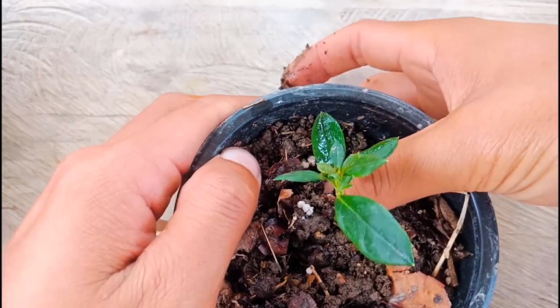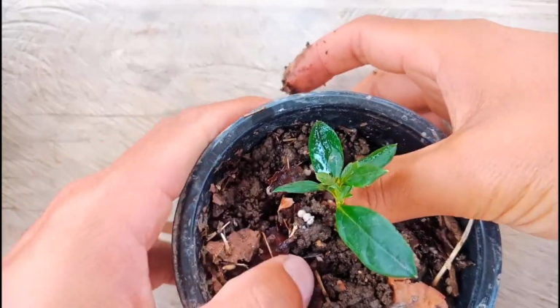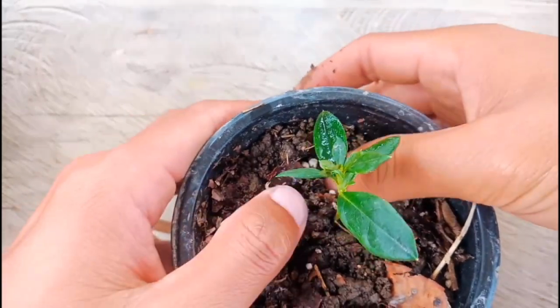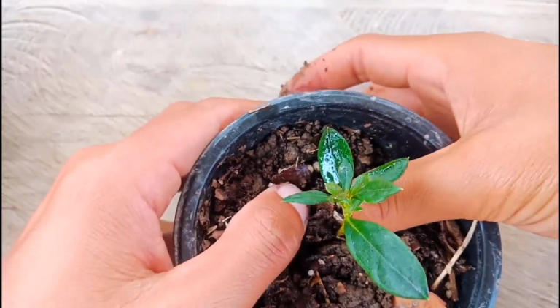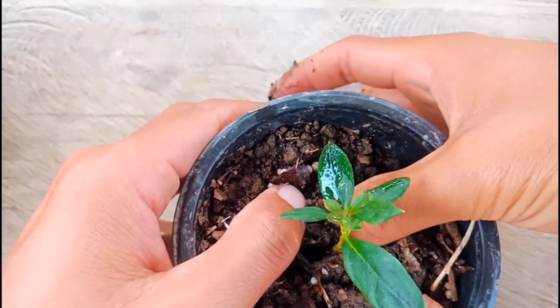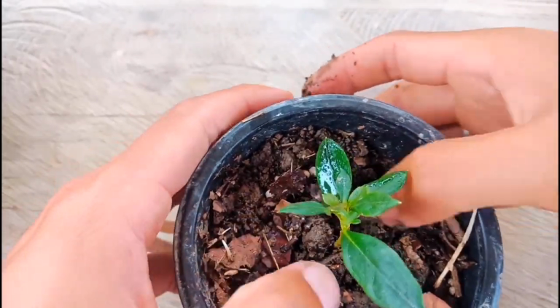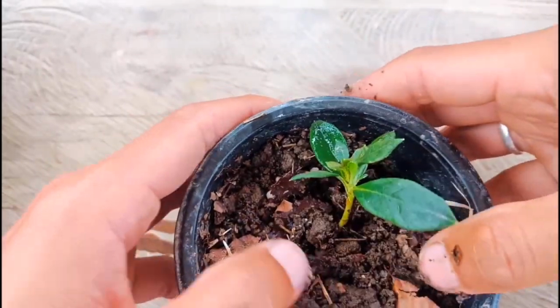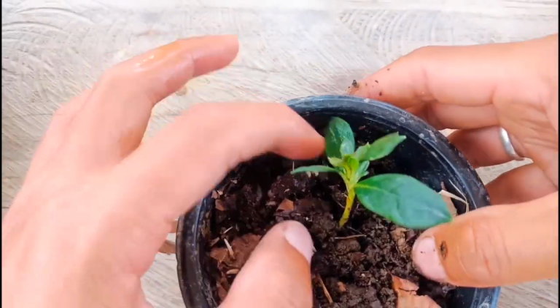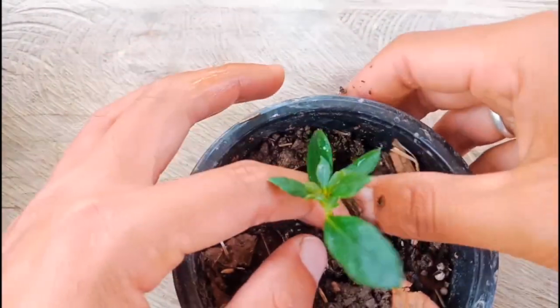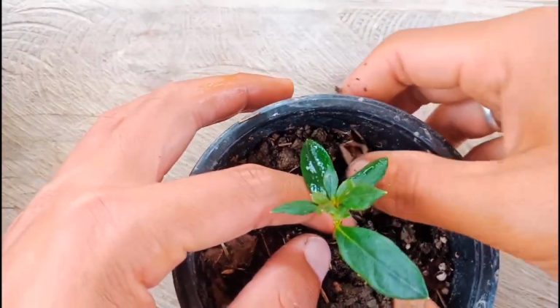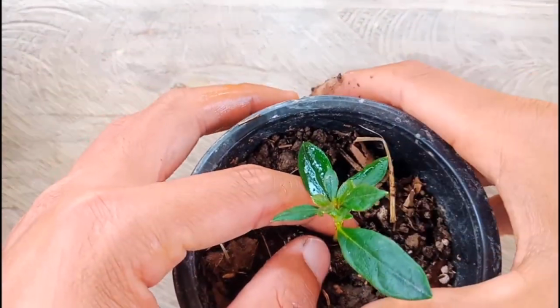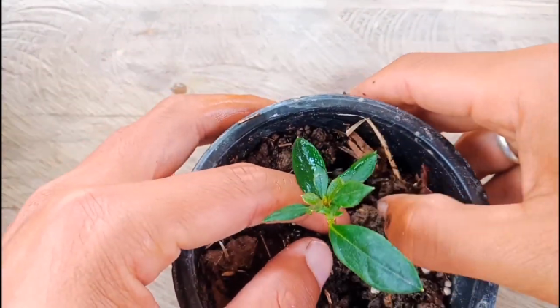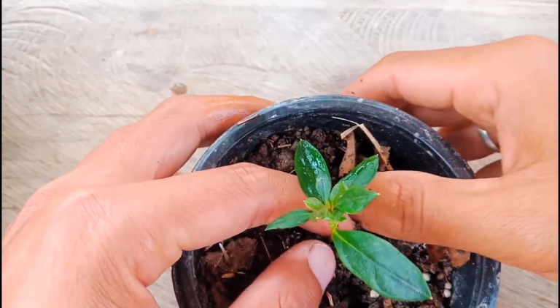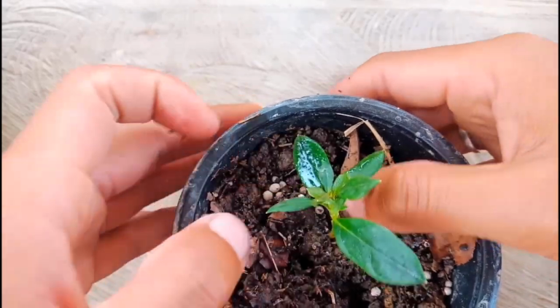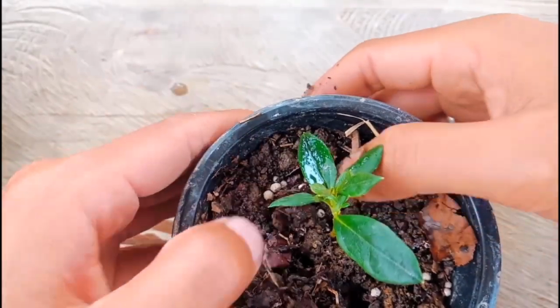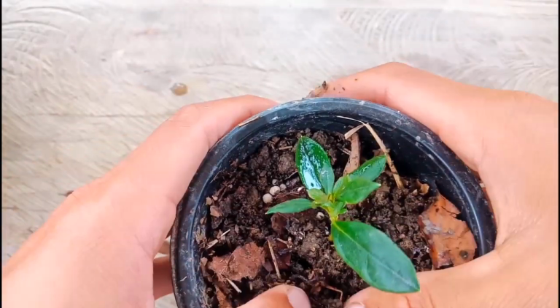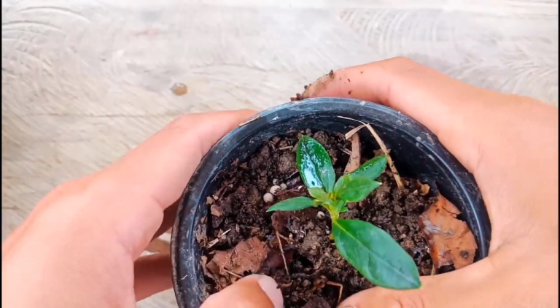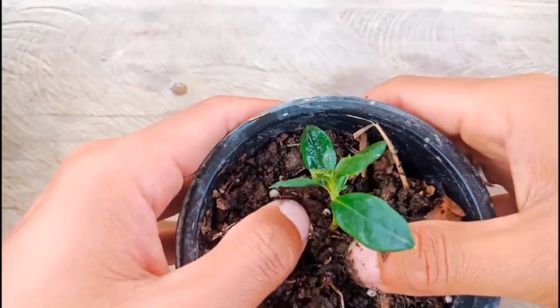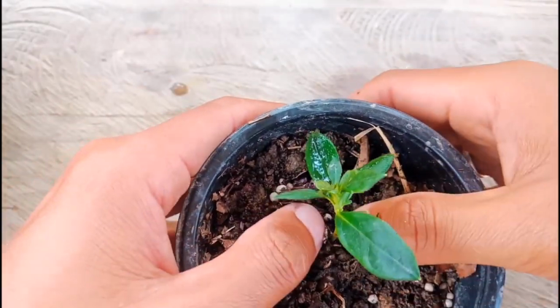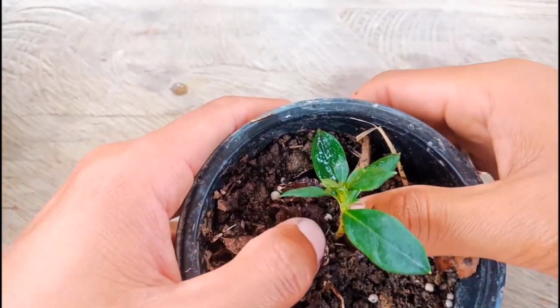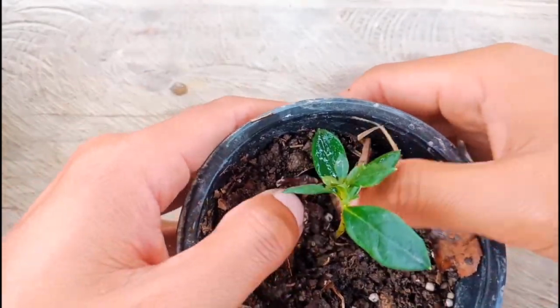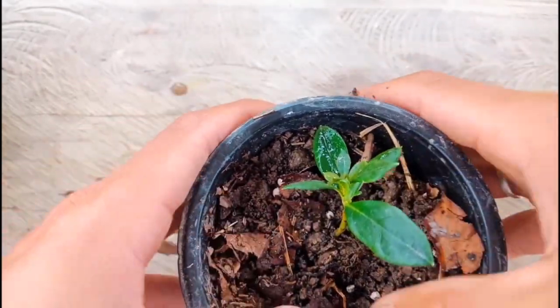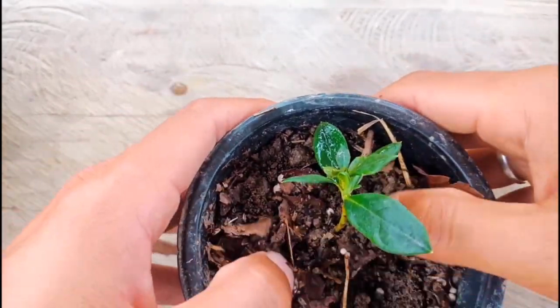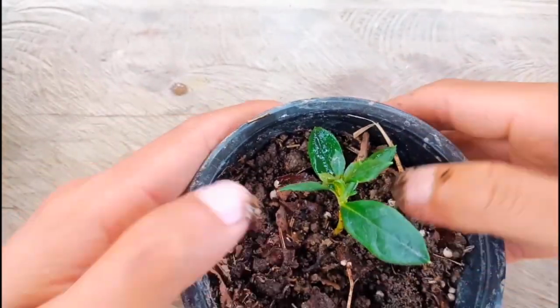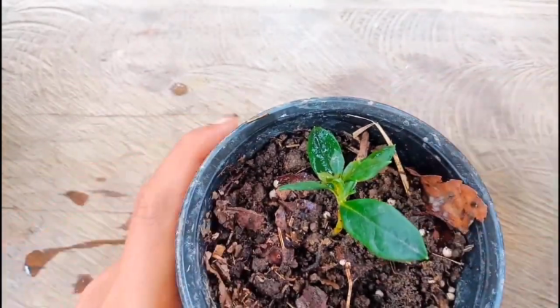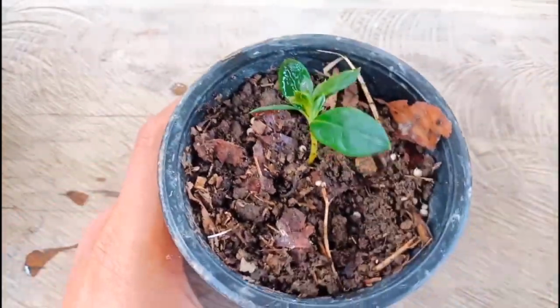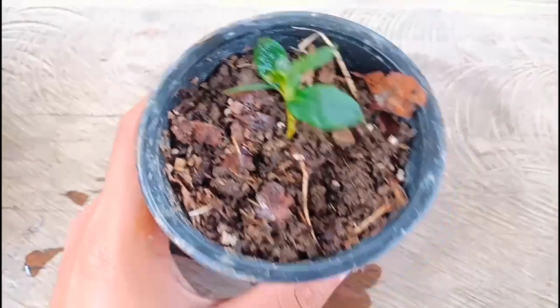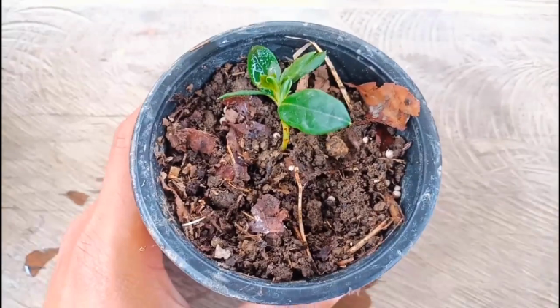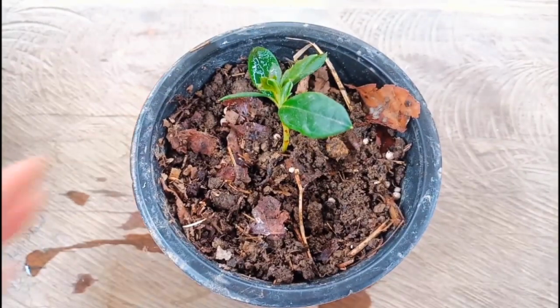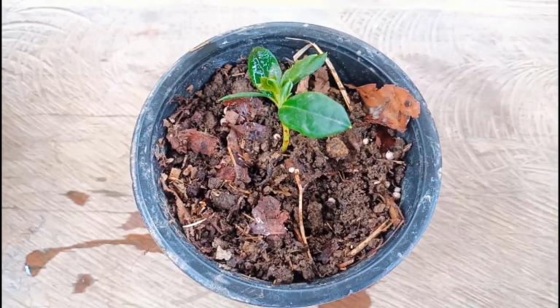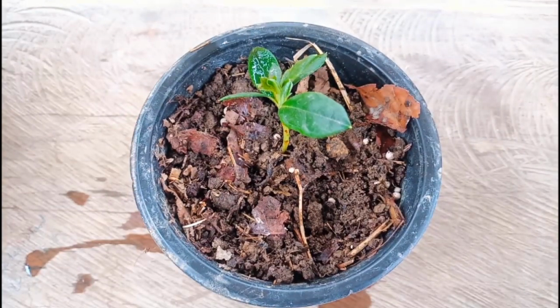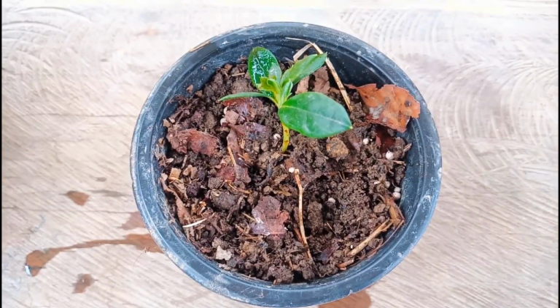I'm very happy with it — it was a successful cutting. I'm trying to place it back again. When it grows bigger, I'll plant it in a bigger pot. I hope all the cuttings have their roots come out.